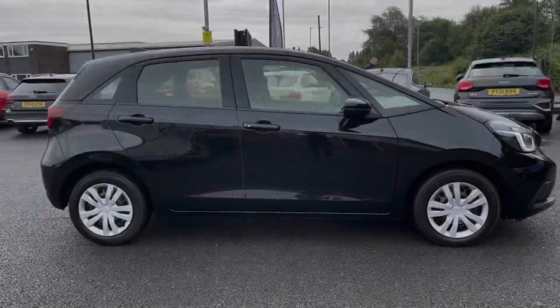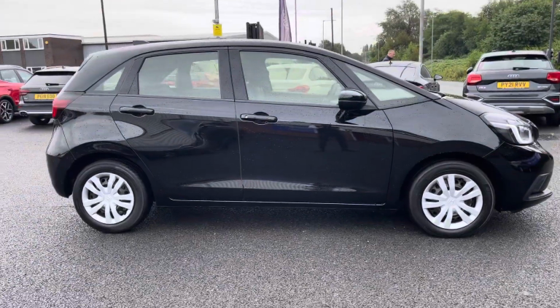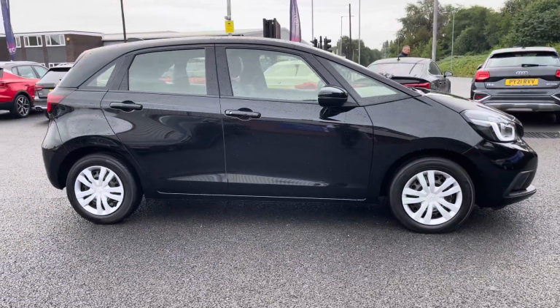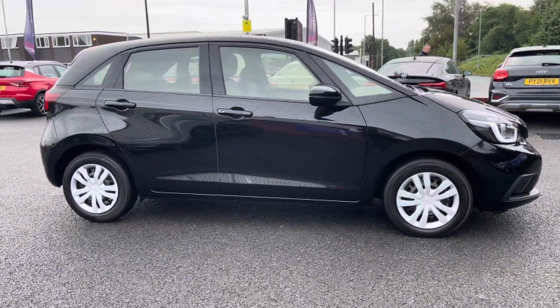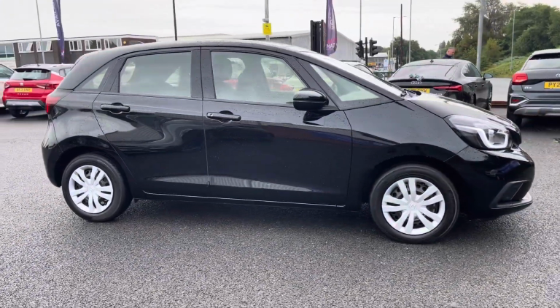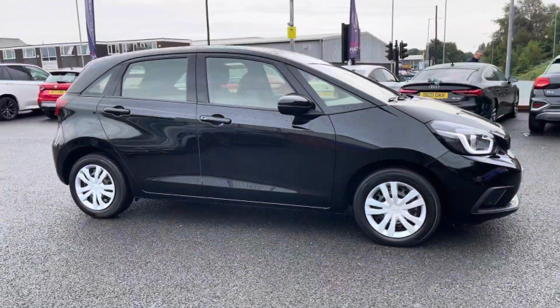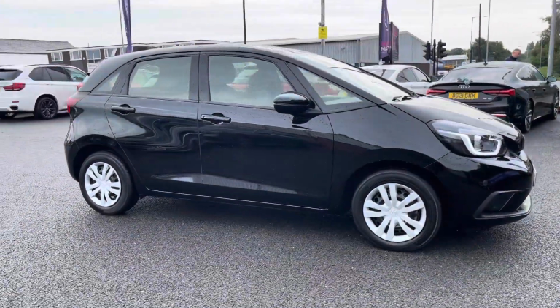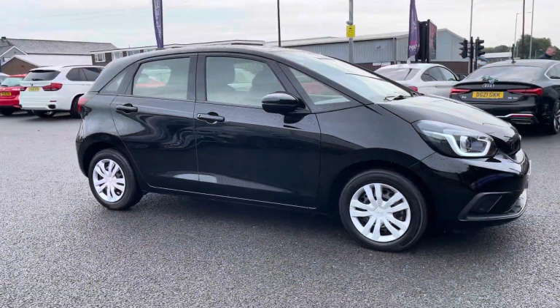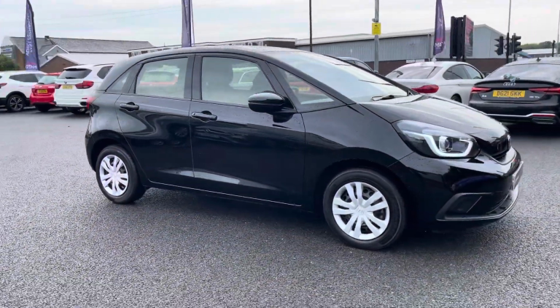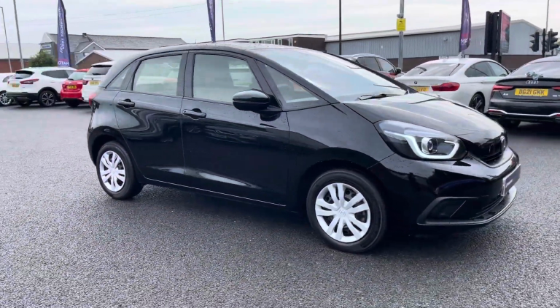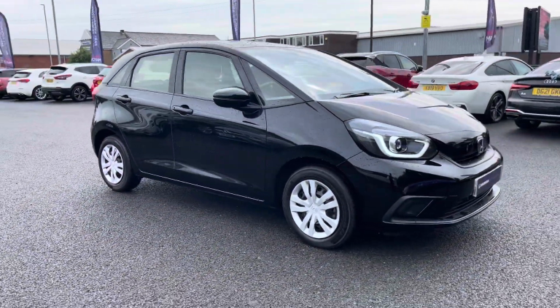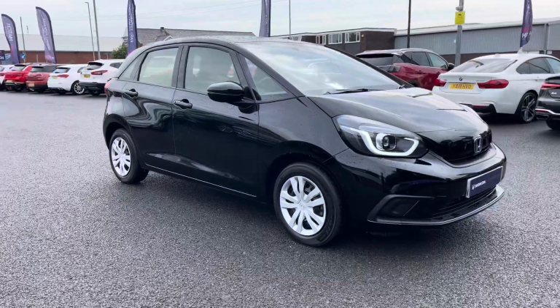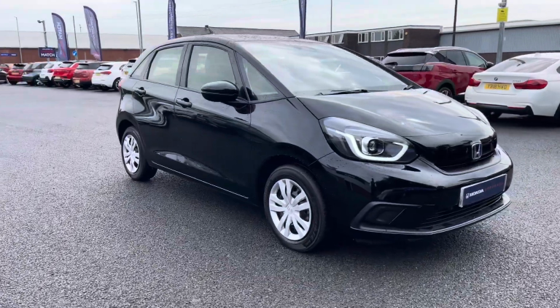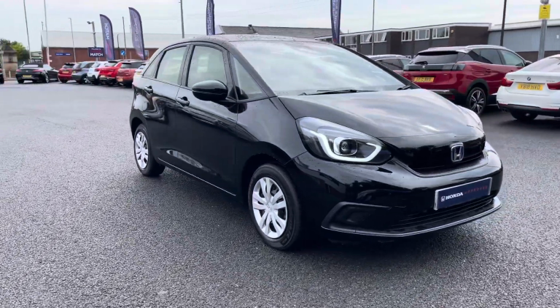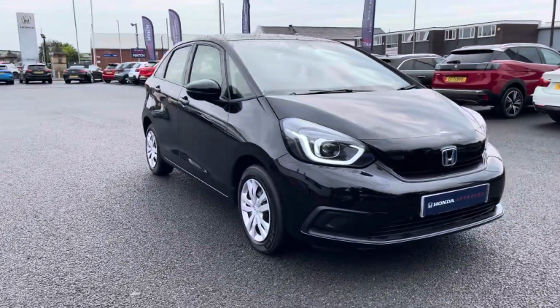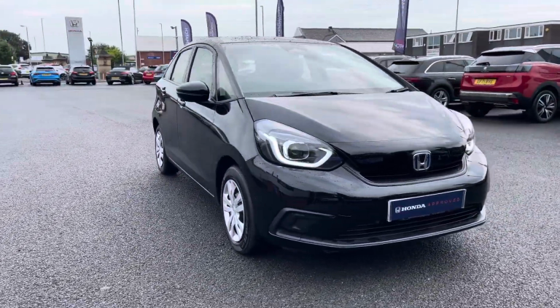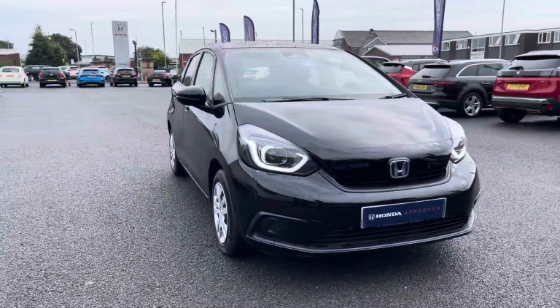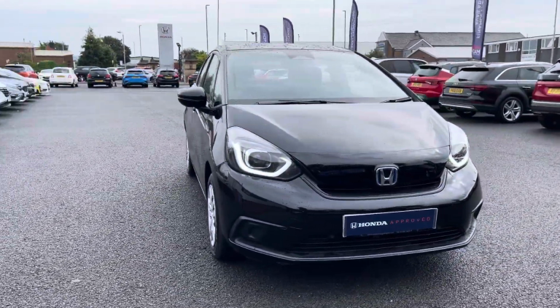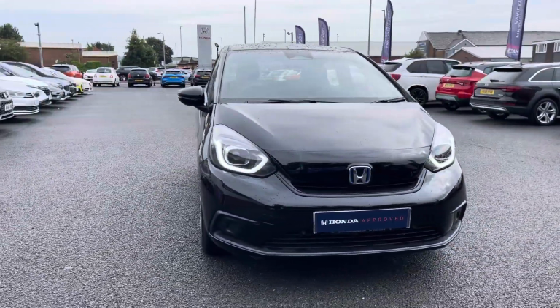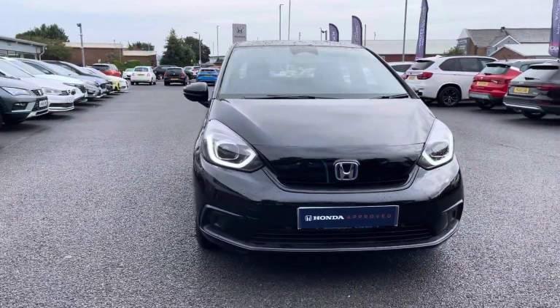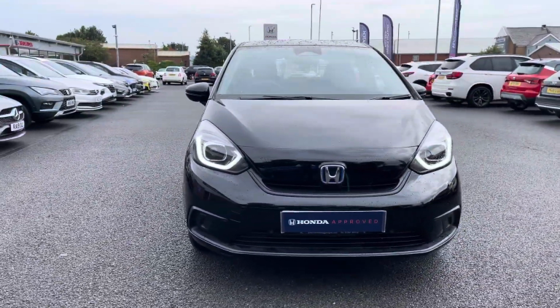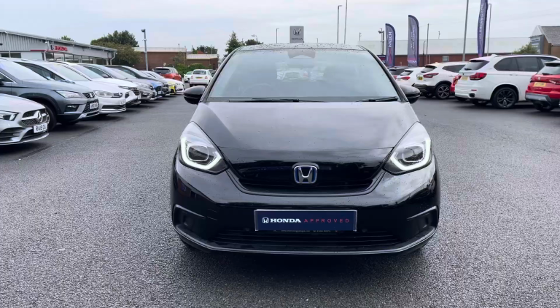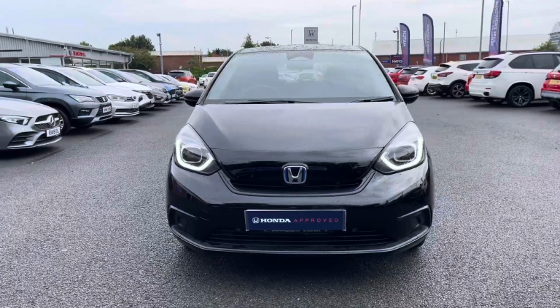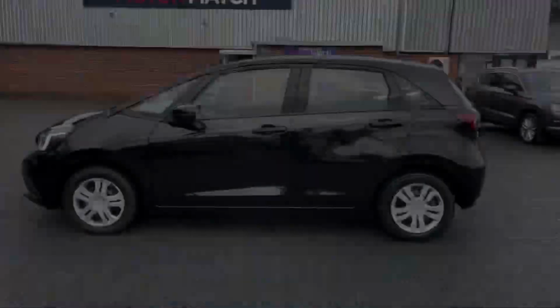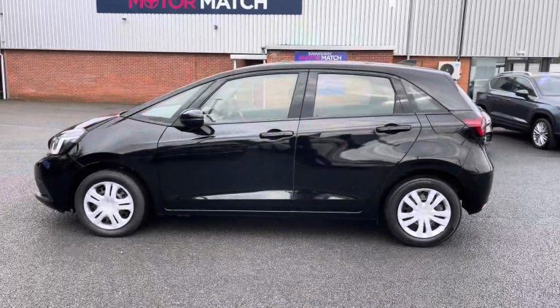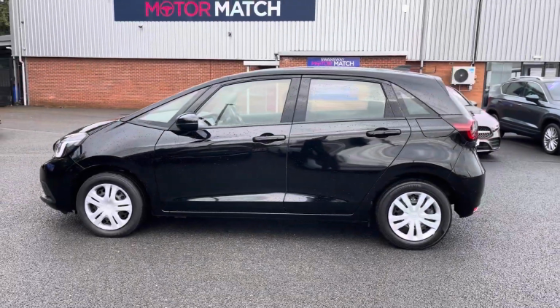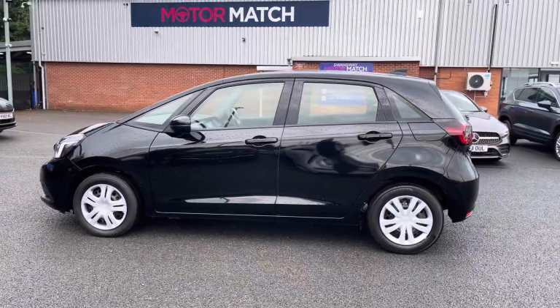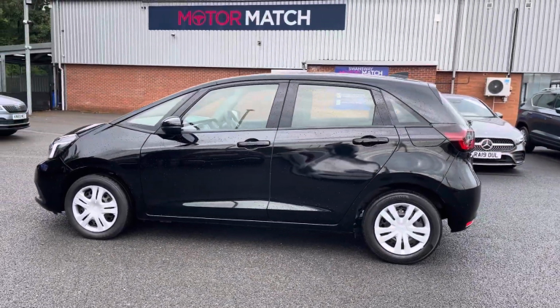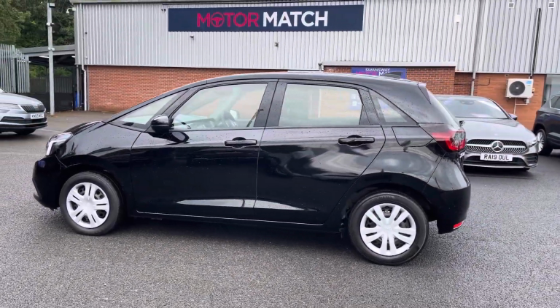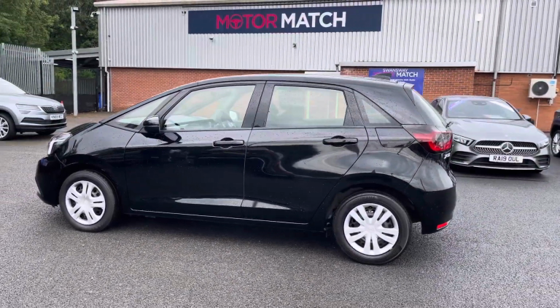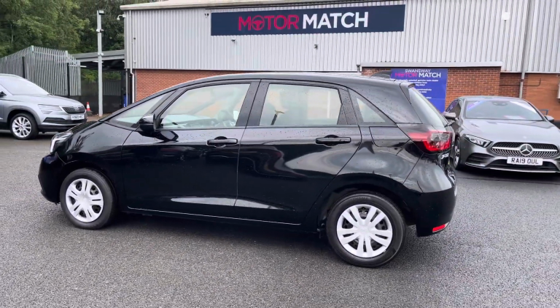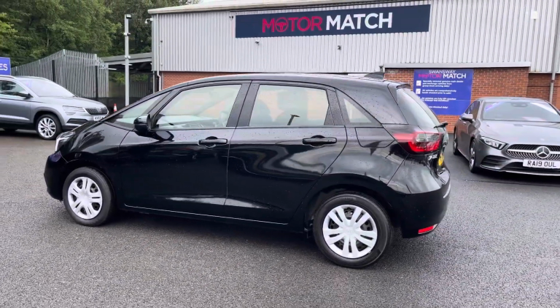Hello there, I'm Josh from Honda Bolton and today I'll be showing you around this pre-used car for sale. This is the Honda Jazz SE model, equipped with a 1.5 litre self-charging petrol hybrid engine and automatic transmission, with the vehicle also being ULEZ compliant.